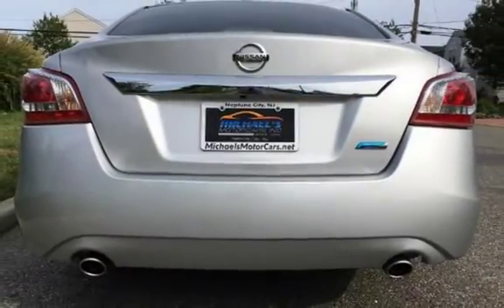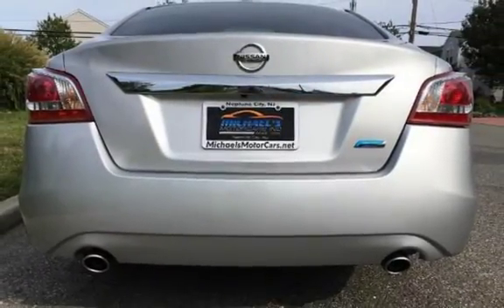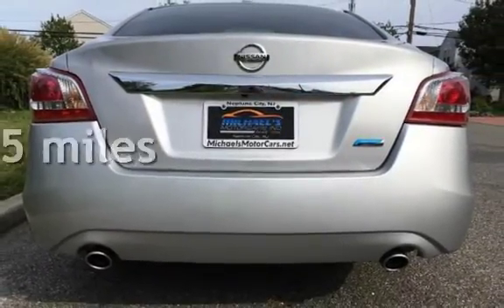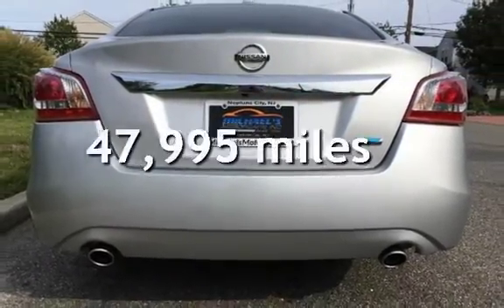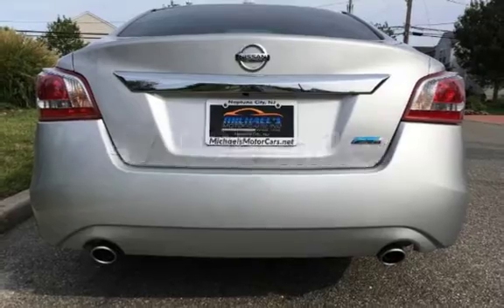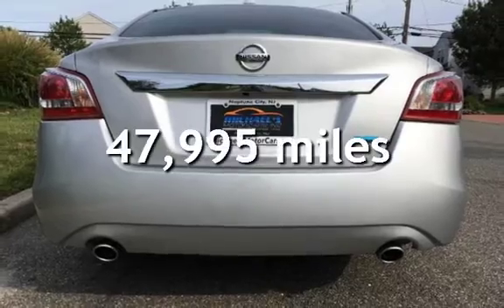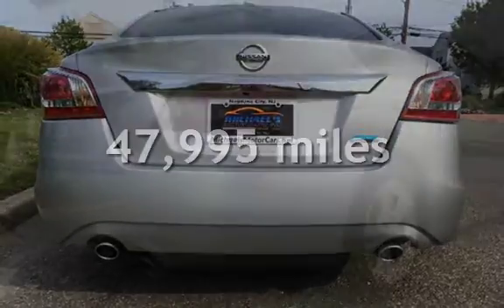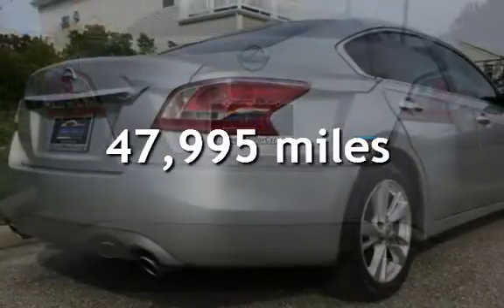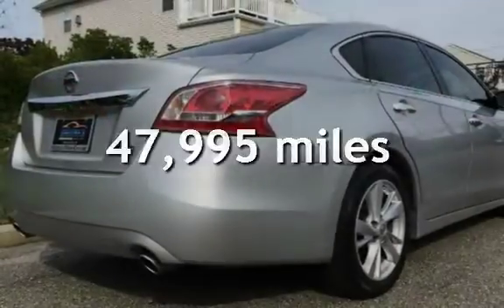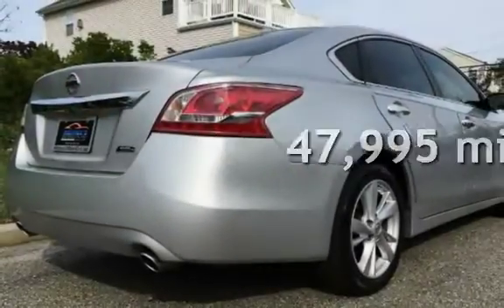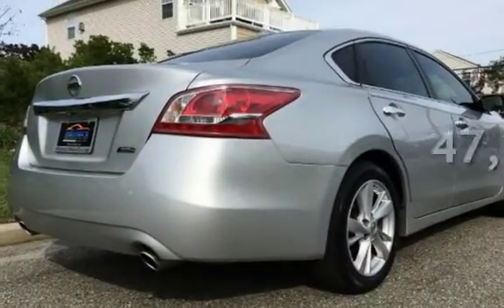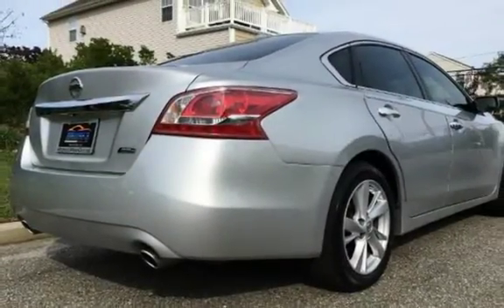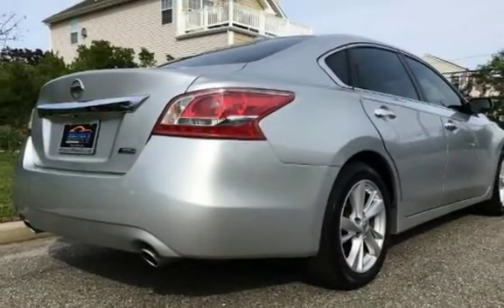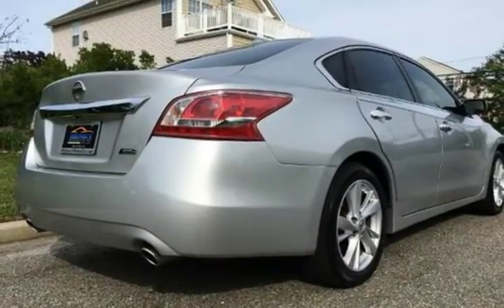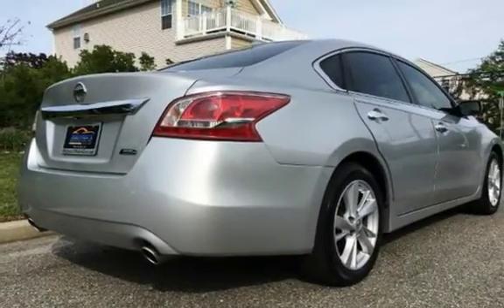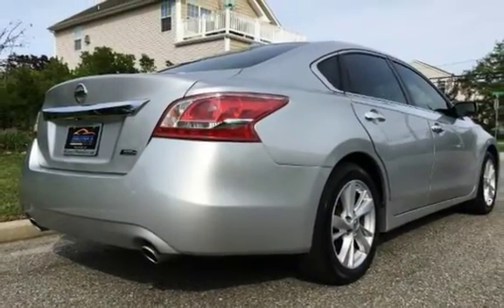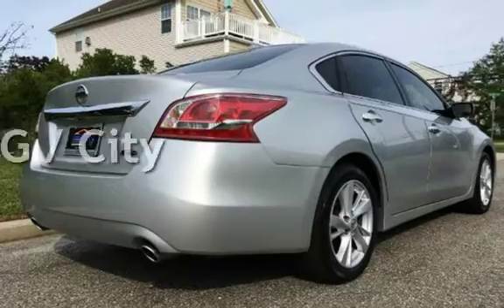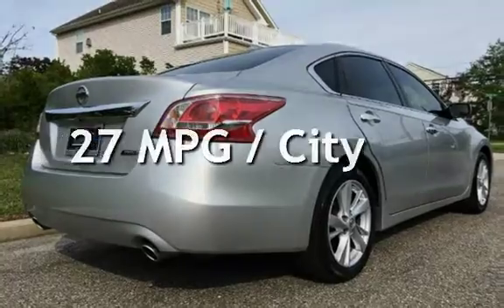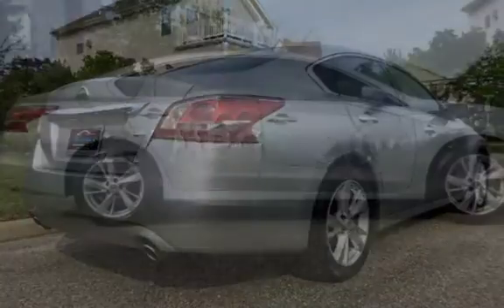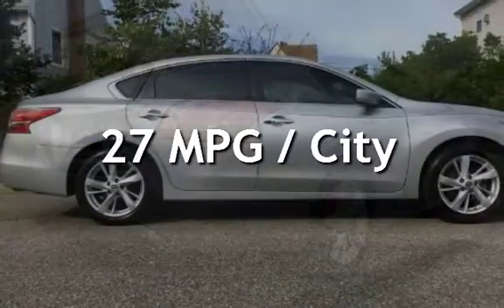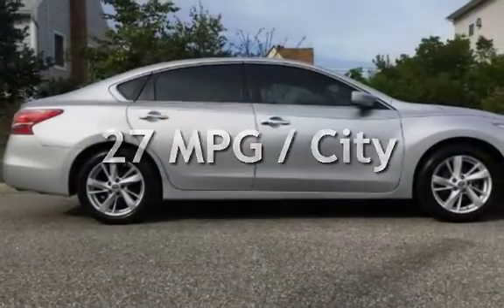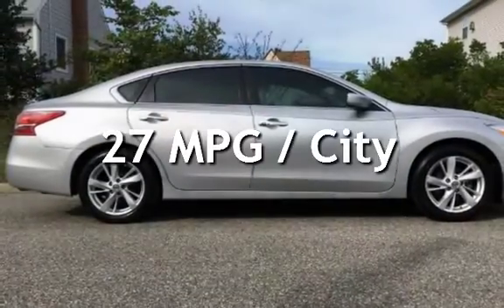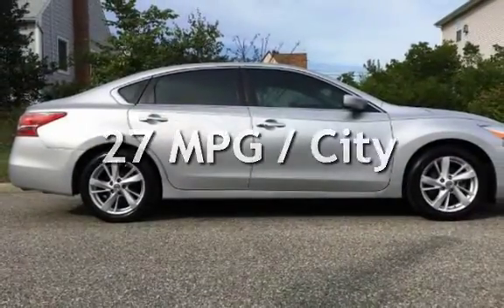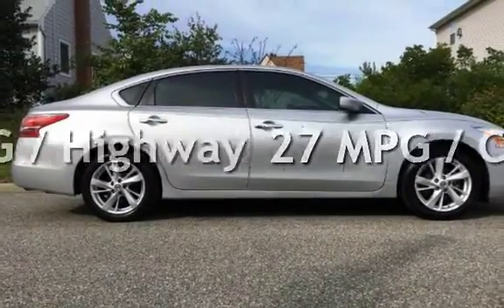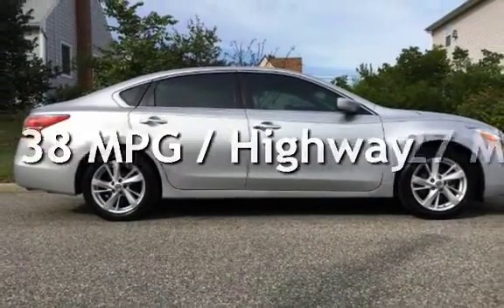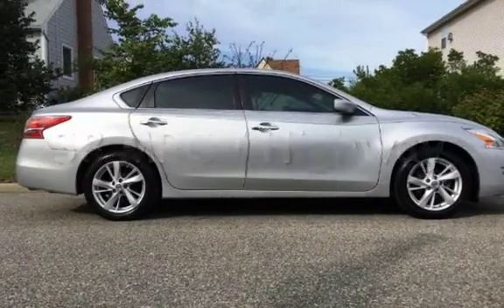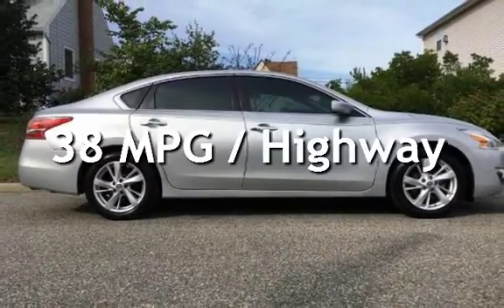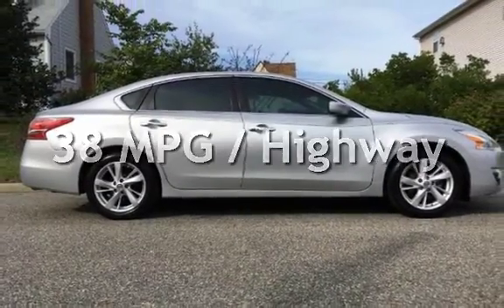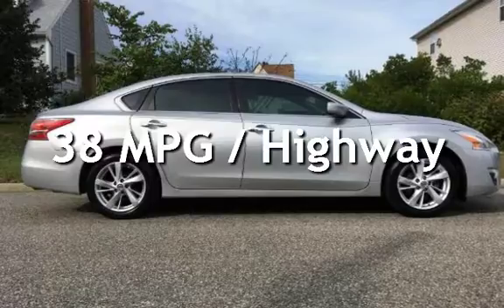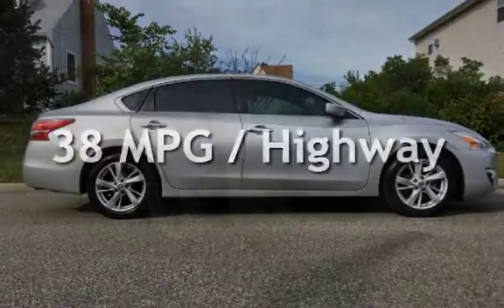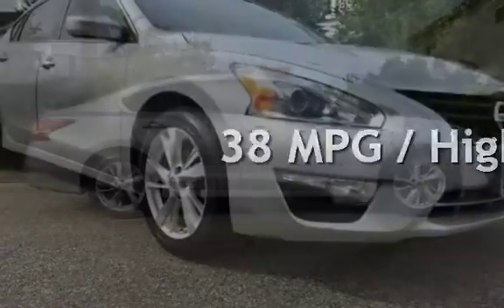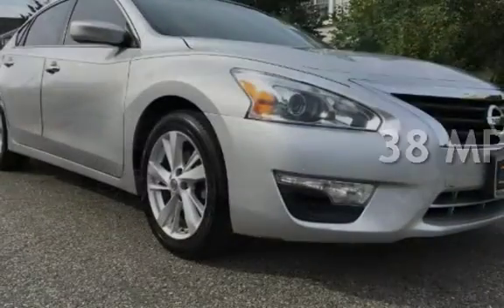This Nissan is a great value with less than 48,000 miles on the odometer. Estimated fuel economy for this vehicle is 27 miles per gallon in the city and 38 miles per gallon on the highway.